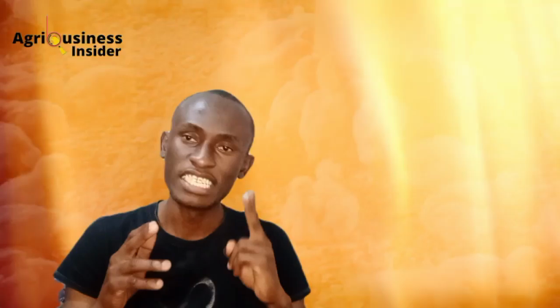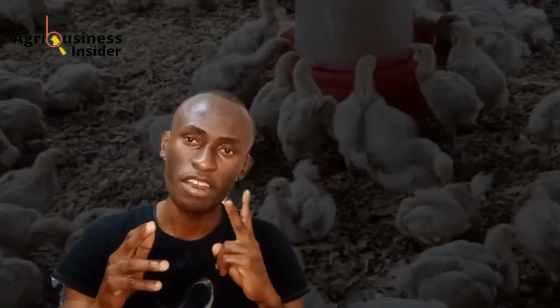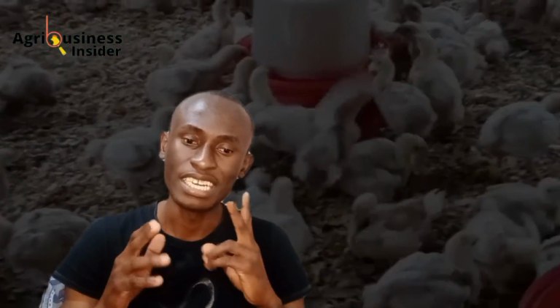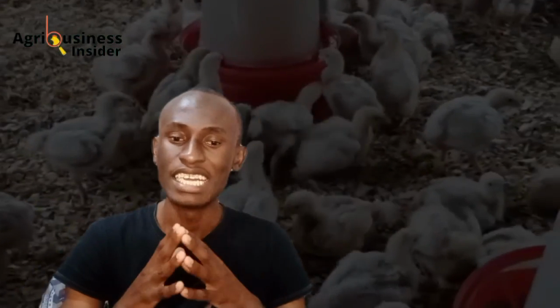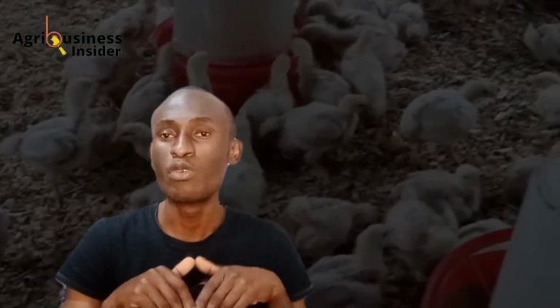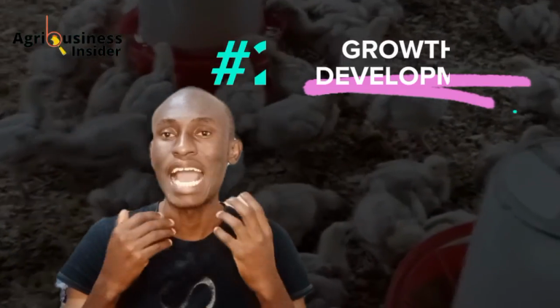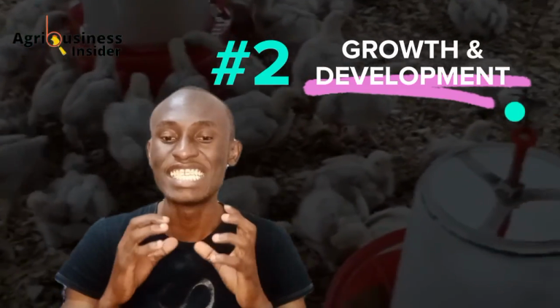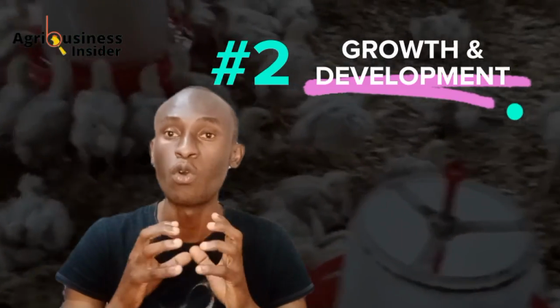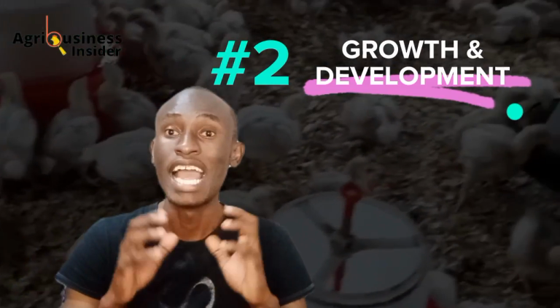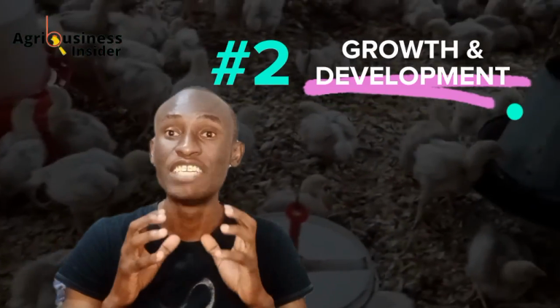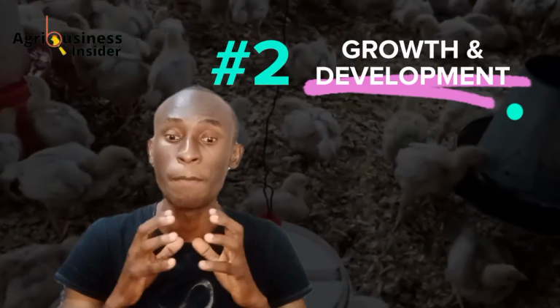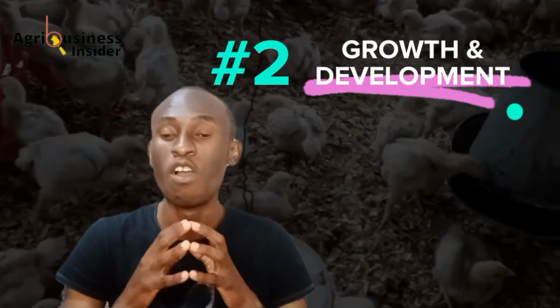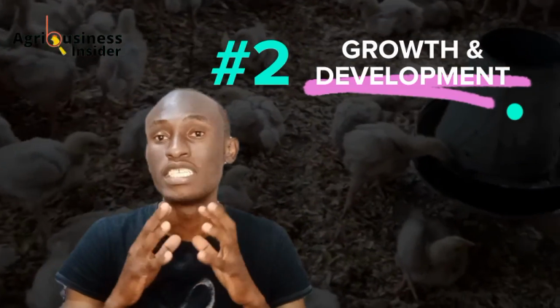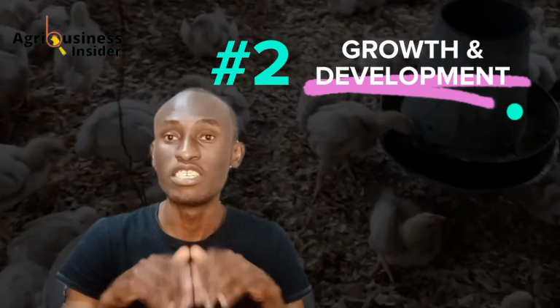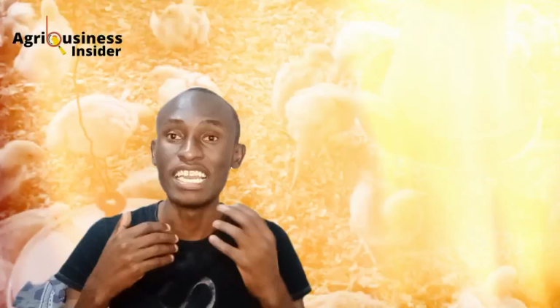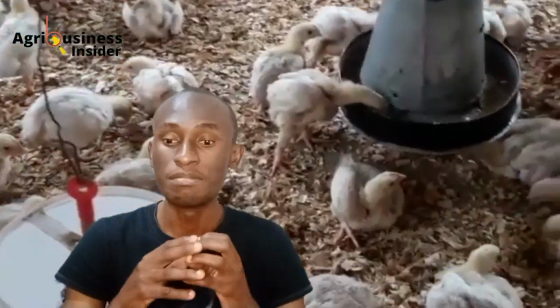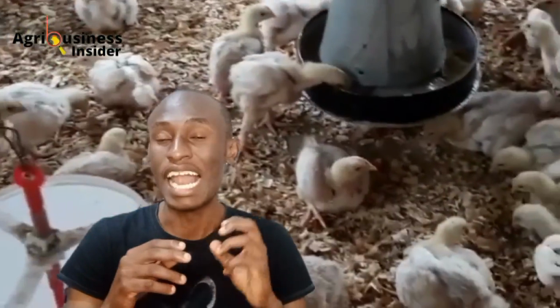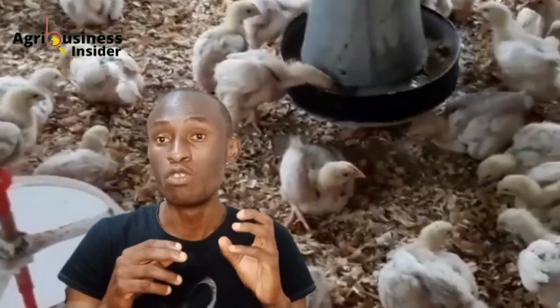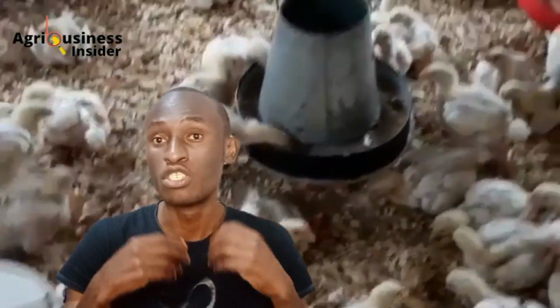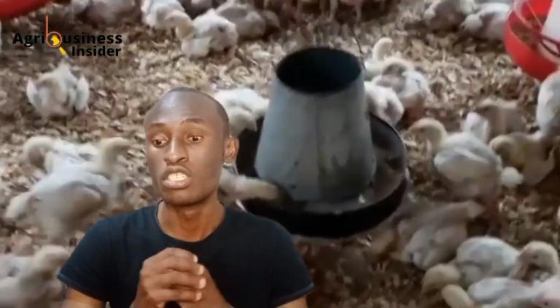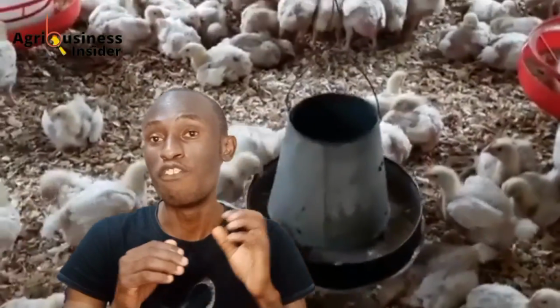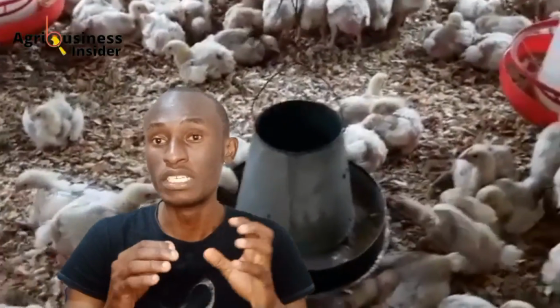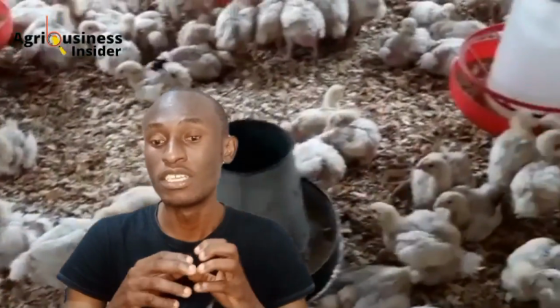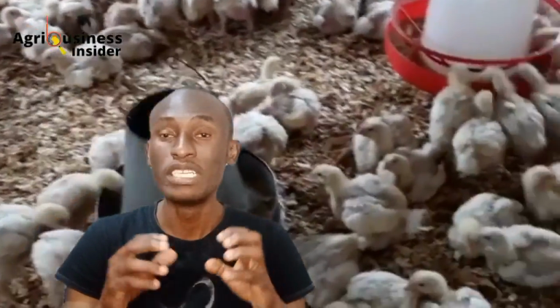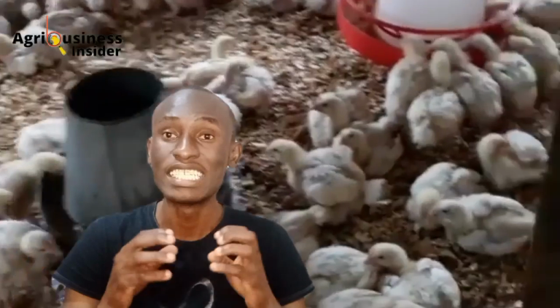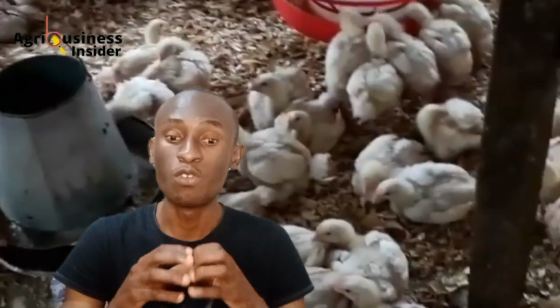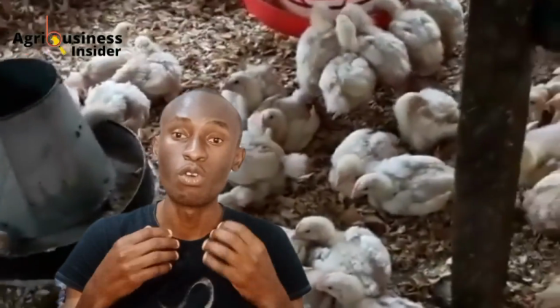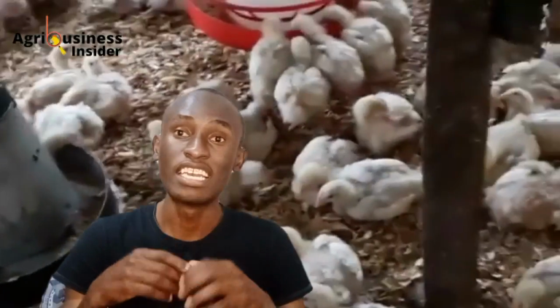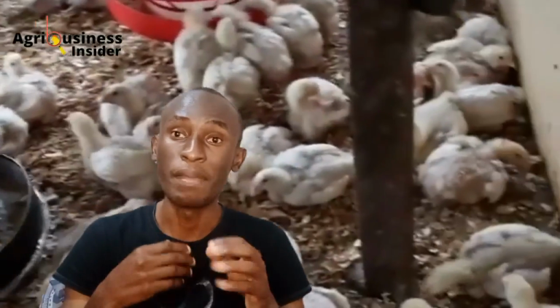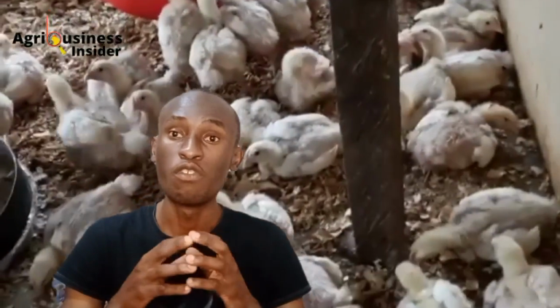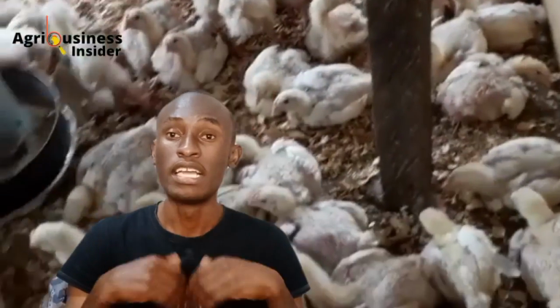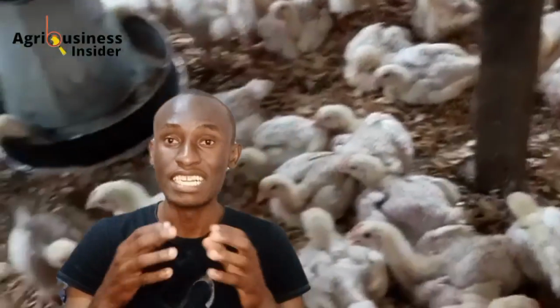The second benefit is that it is going to enhance the growth health of your chicks. The leaves are a good source of proteins, which is essential for growth and repair of cells.